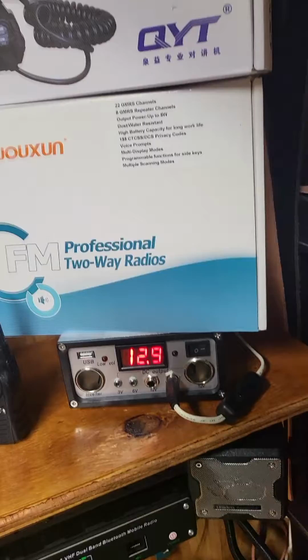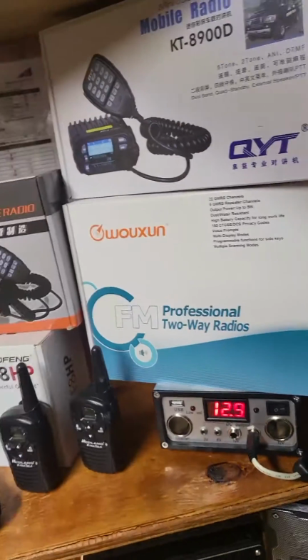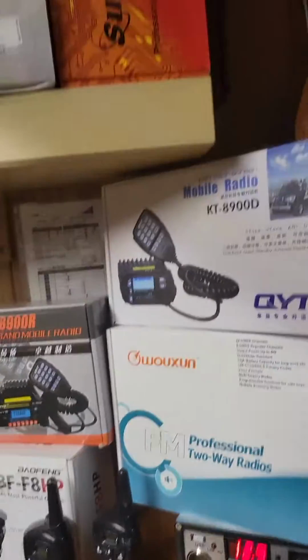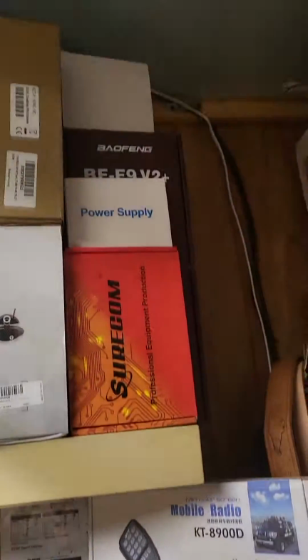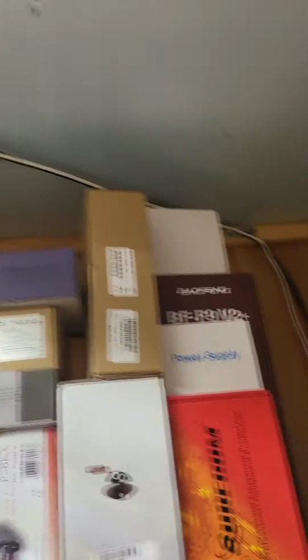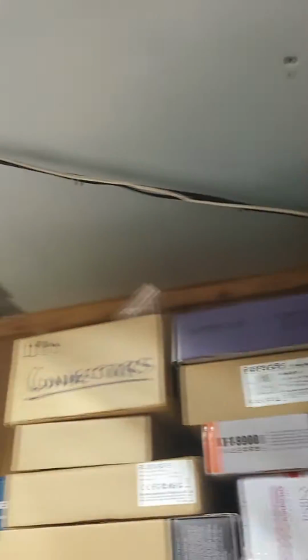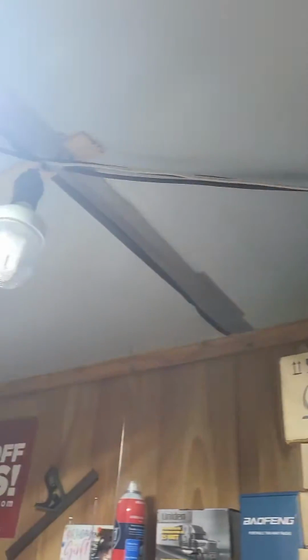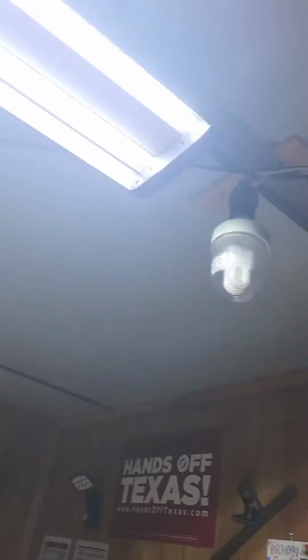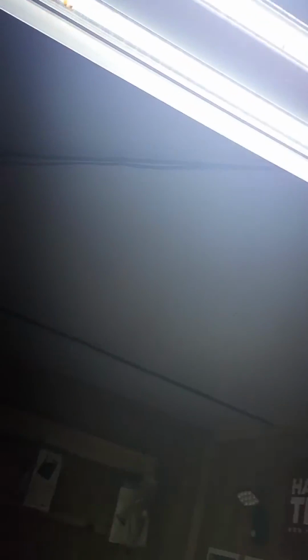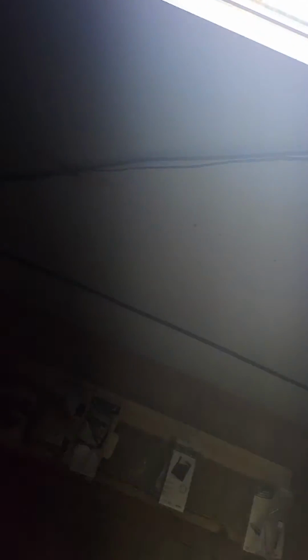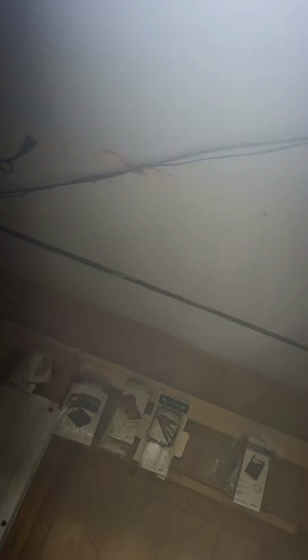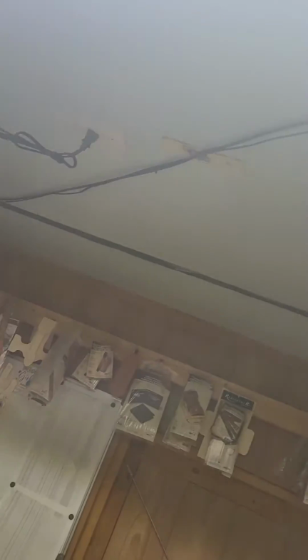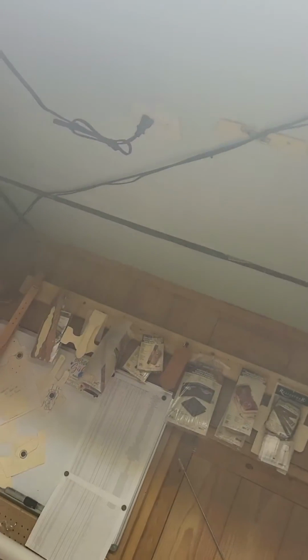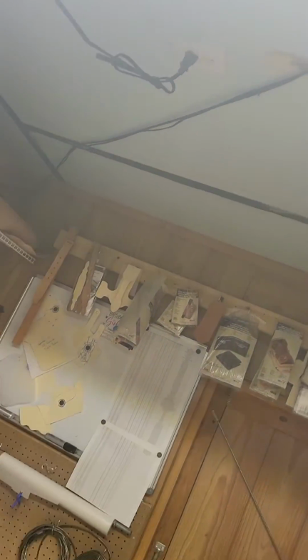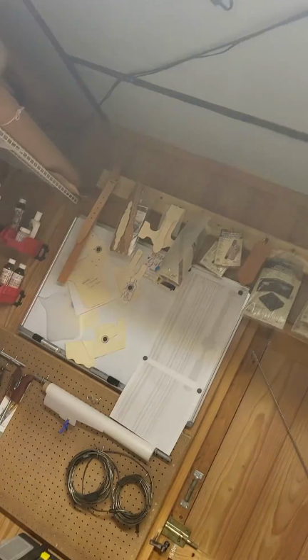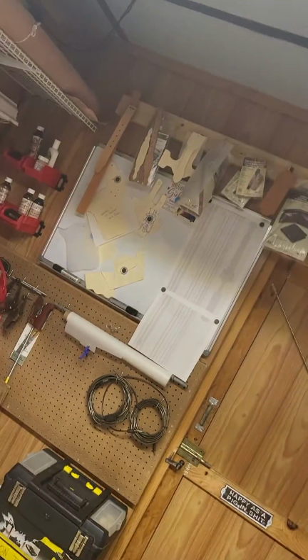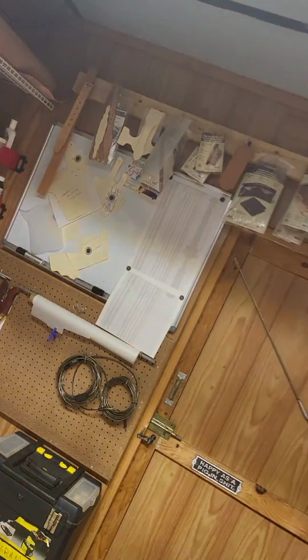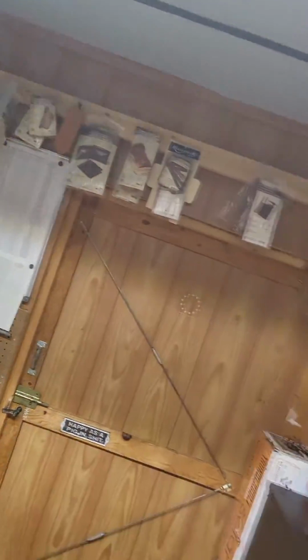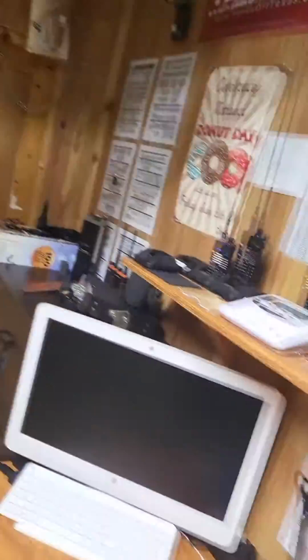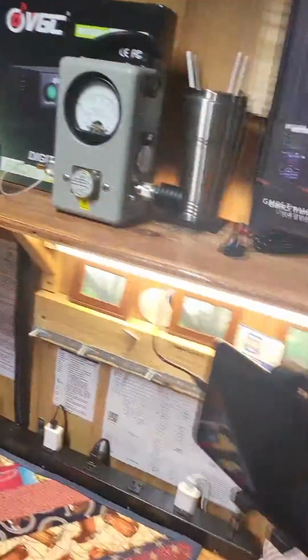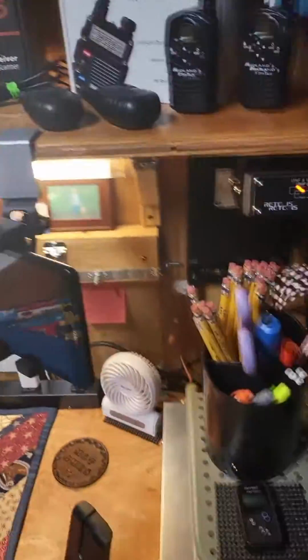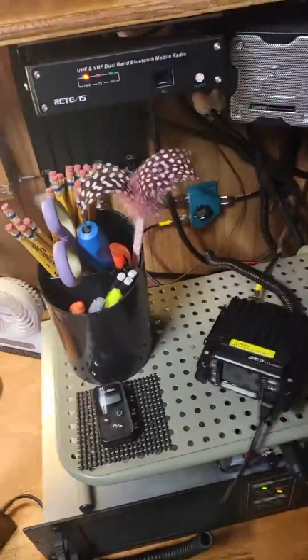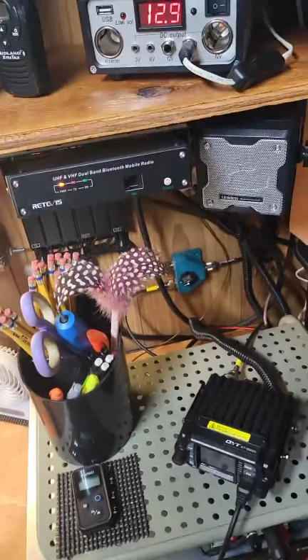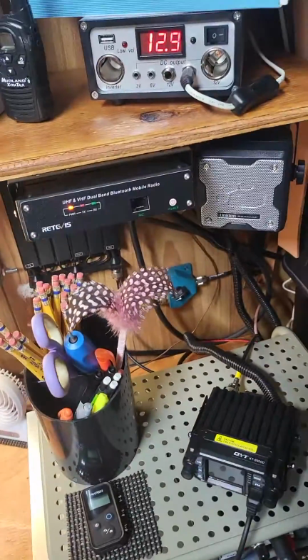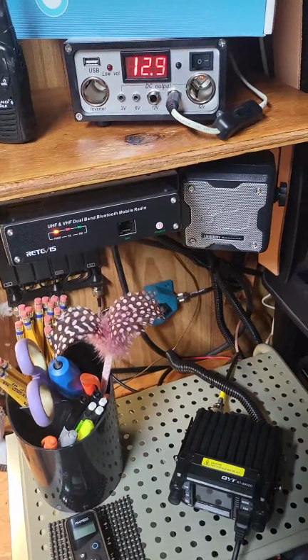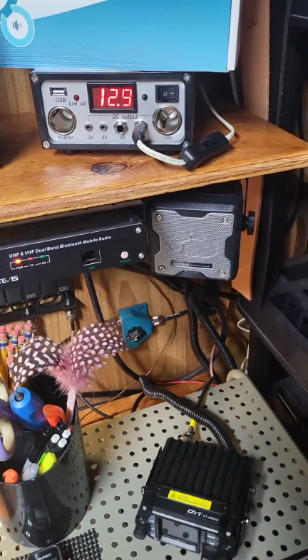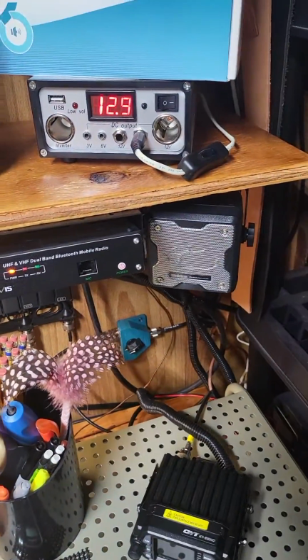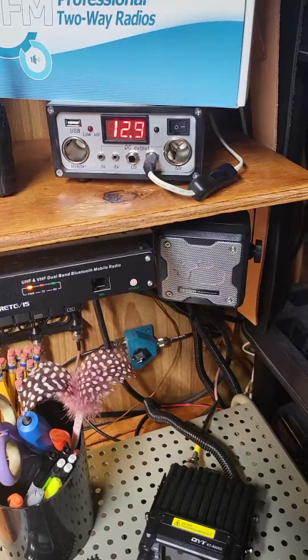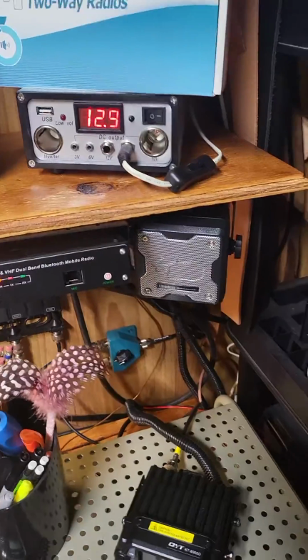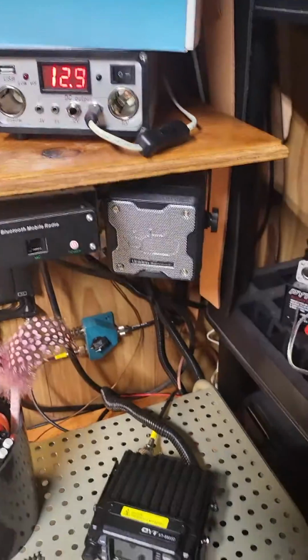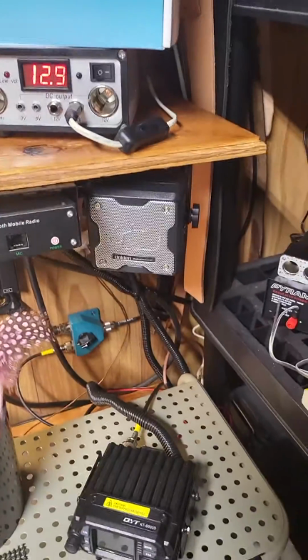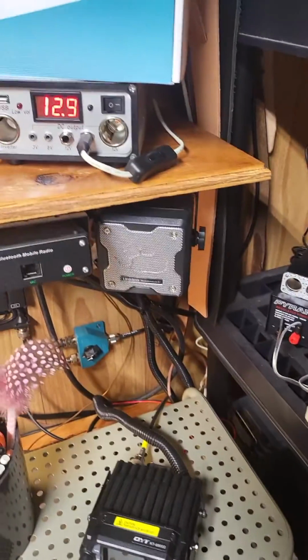I've got some extension wires, ran it down to the shack over there. We've had it on there for about four days and have not had any issues whatsoever.